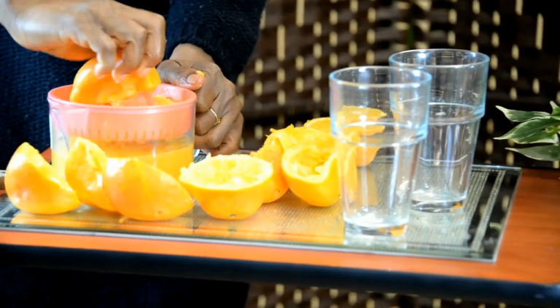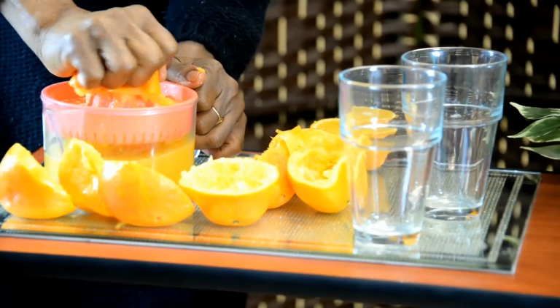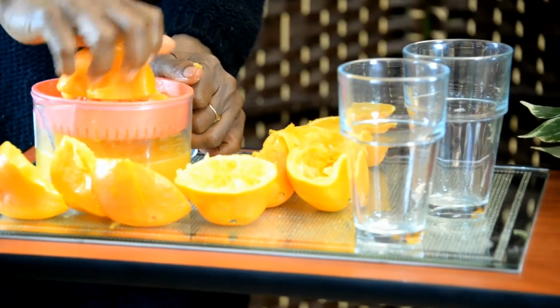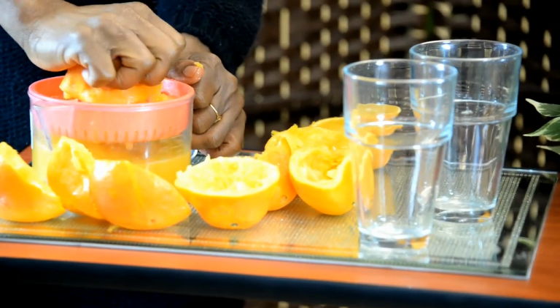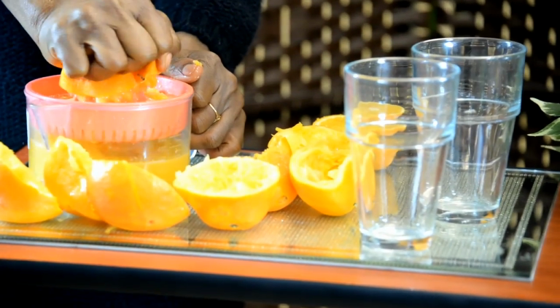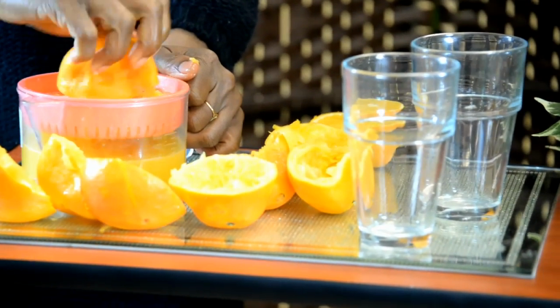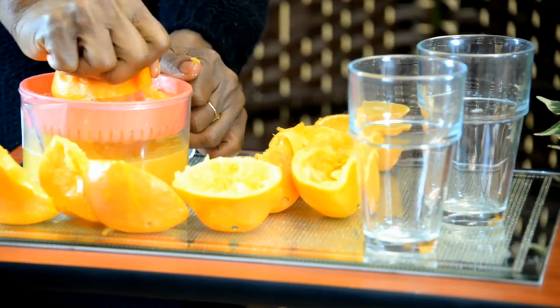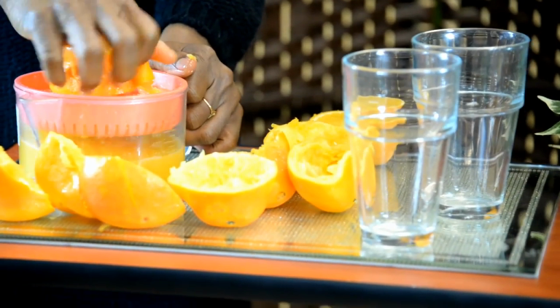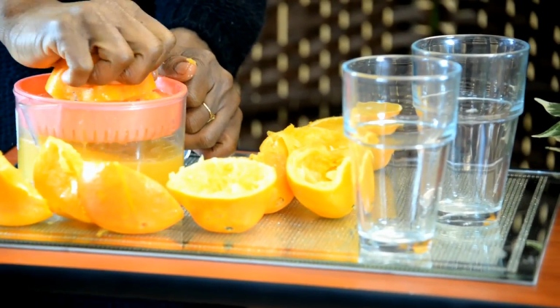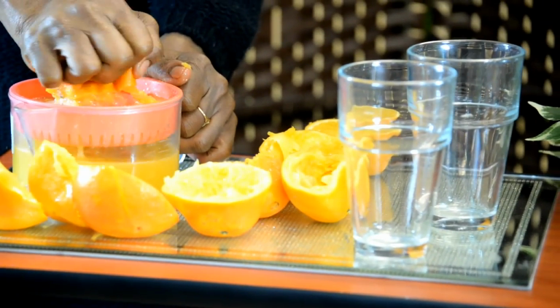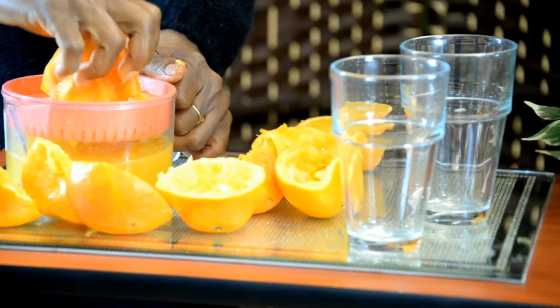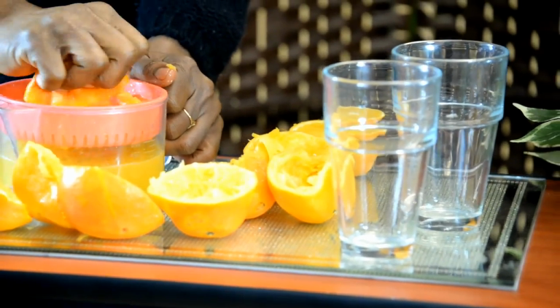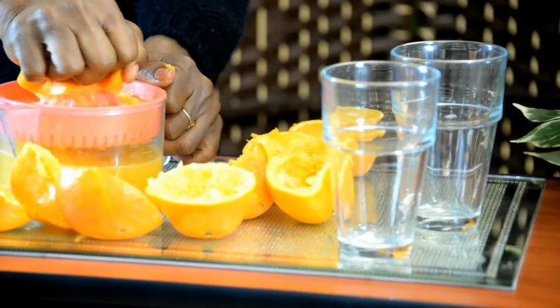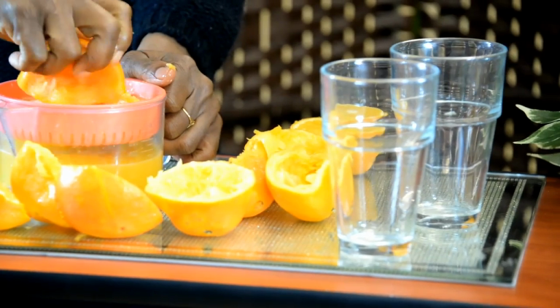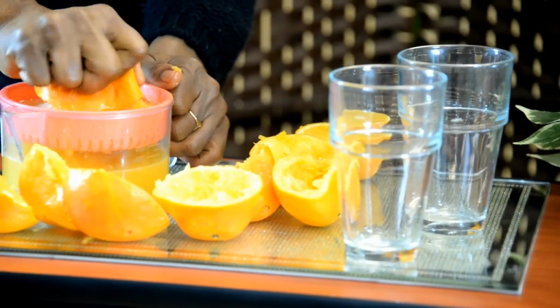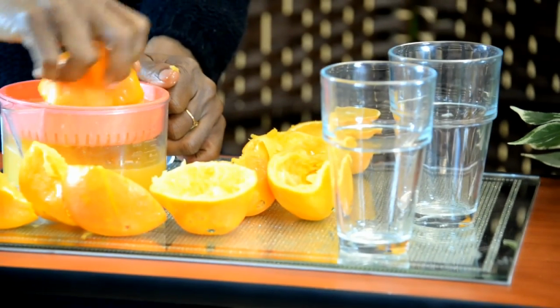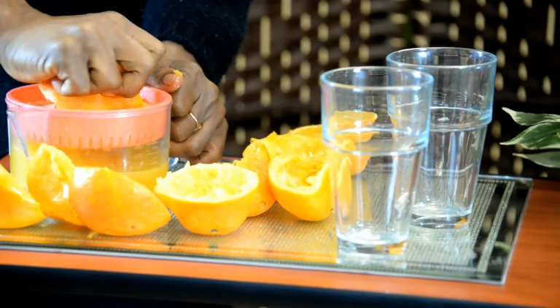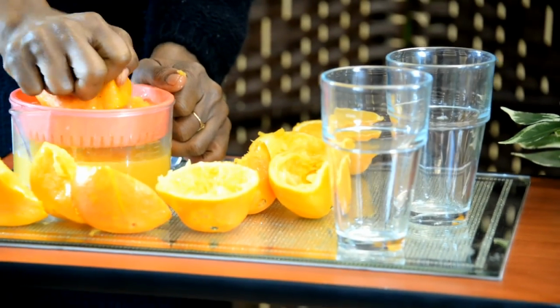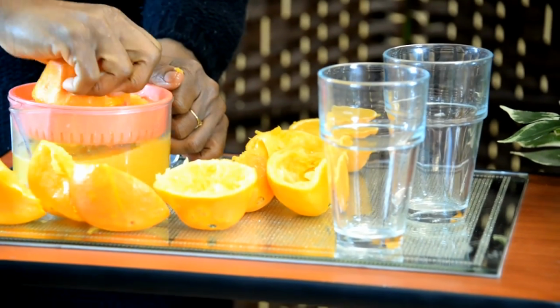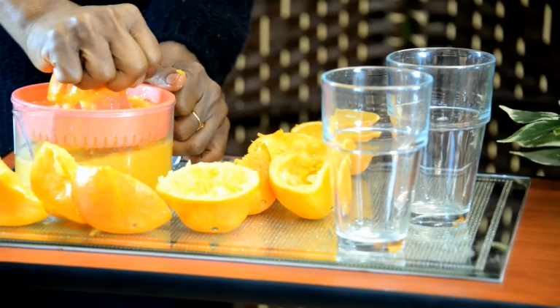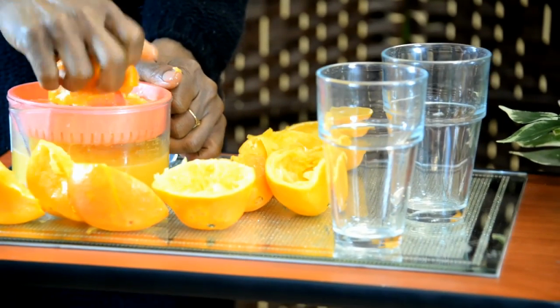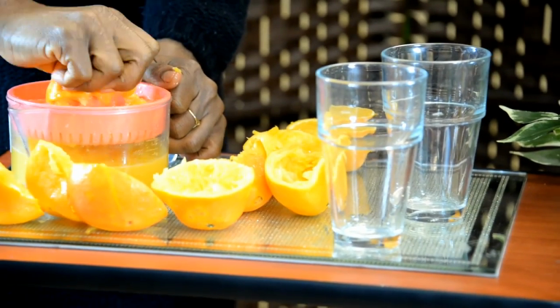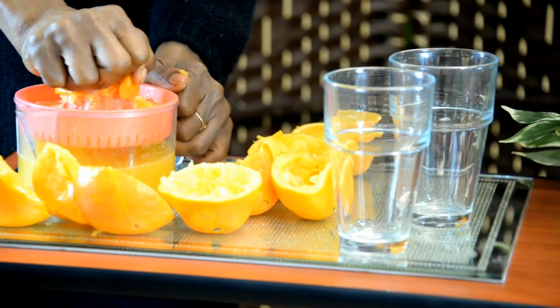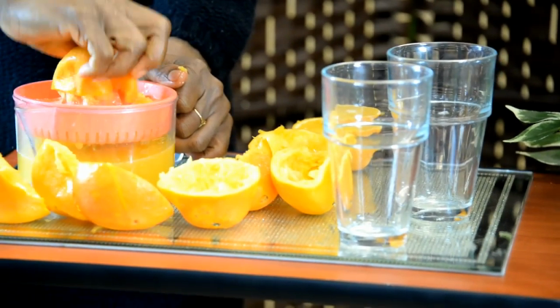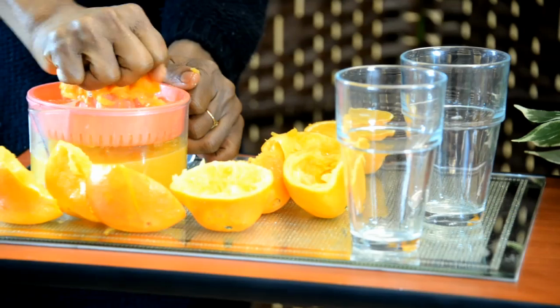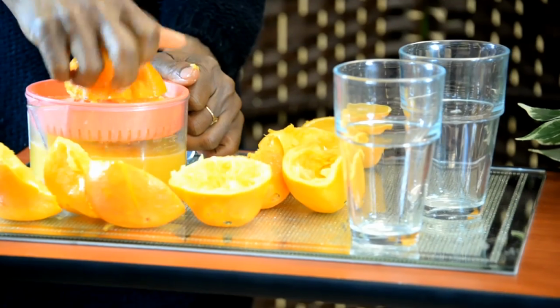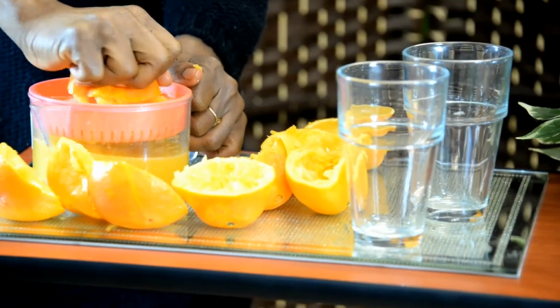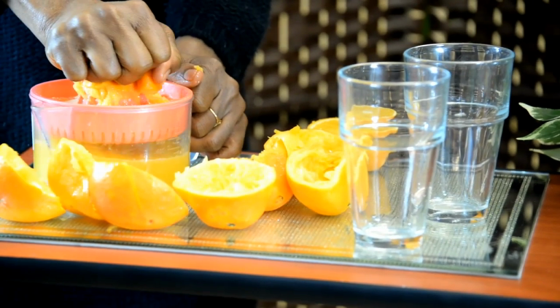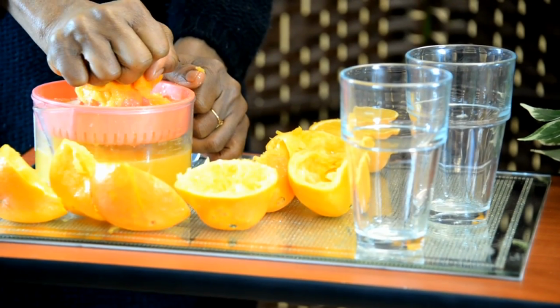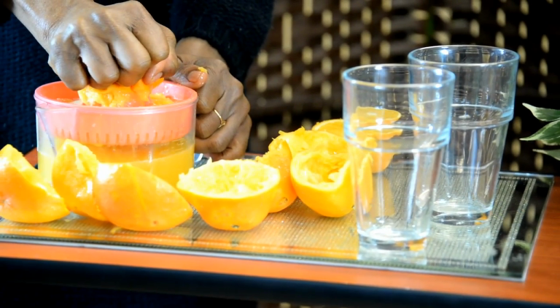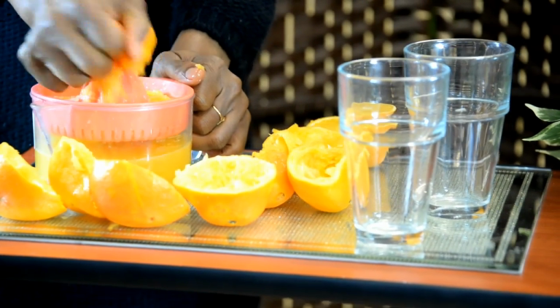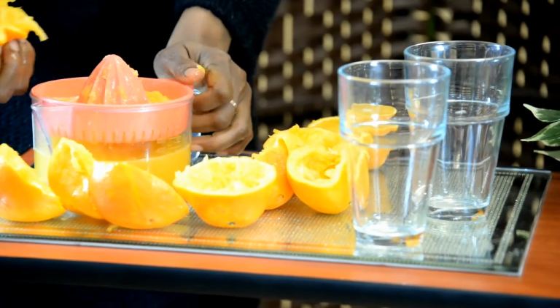Then you get the people who say they'd rather just buy the tablet and drink. Again, you don't know what's in those tablets. They'll tell you it's vitamin C, but you don't know what's in it — they're infused with all types of chemicals.